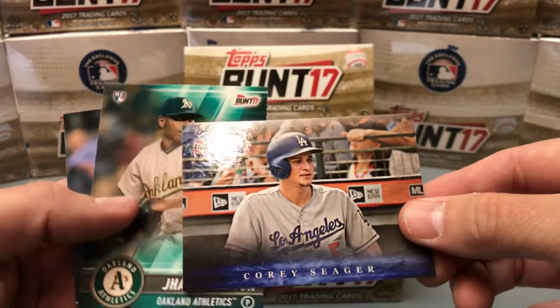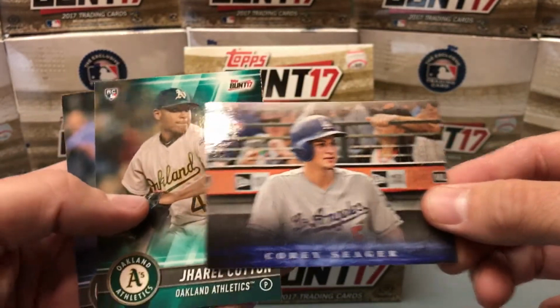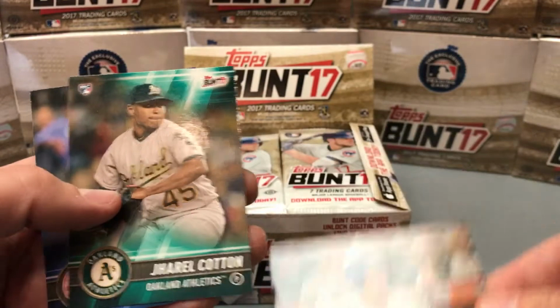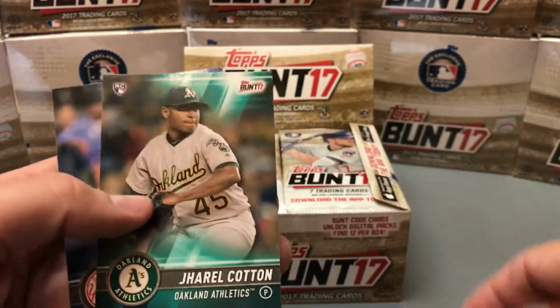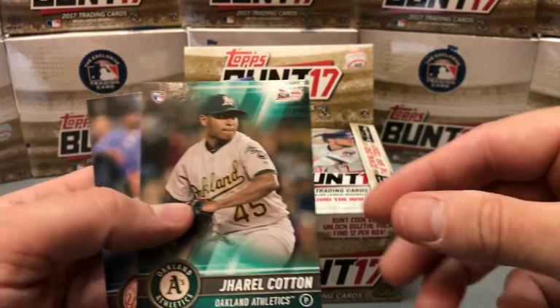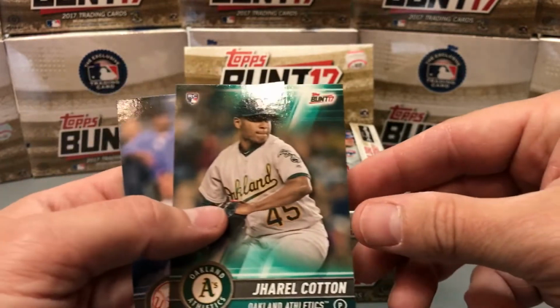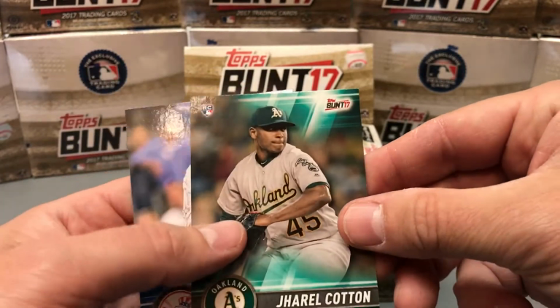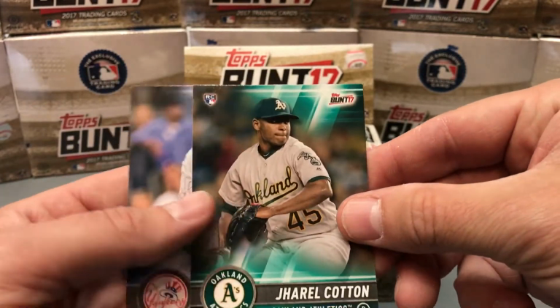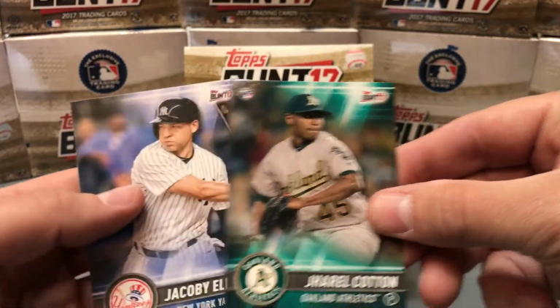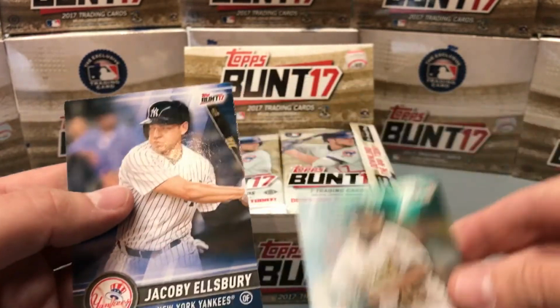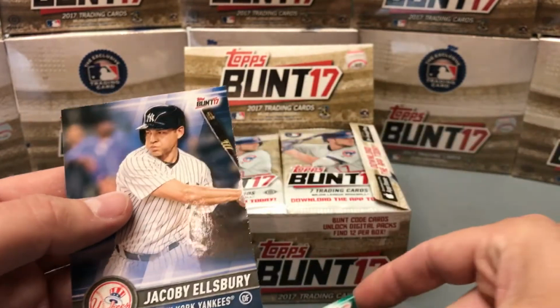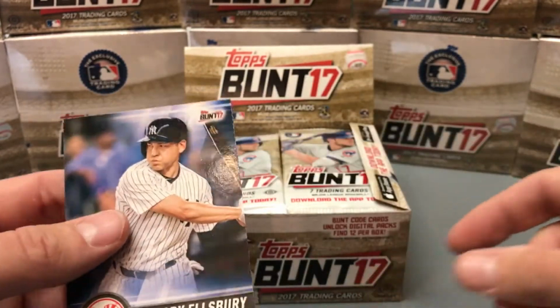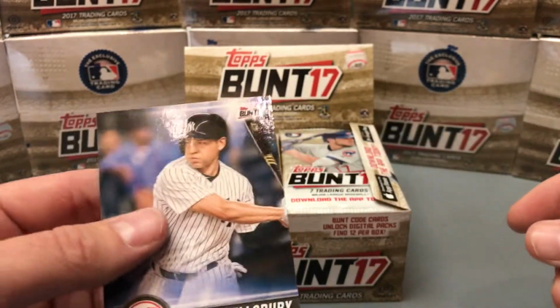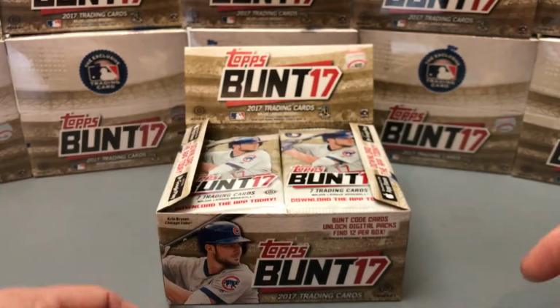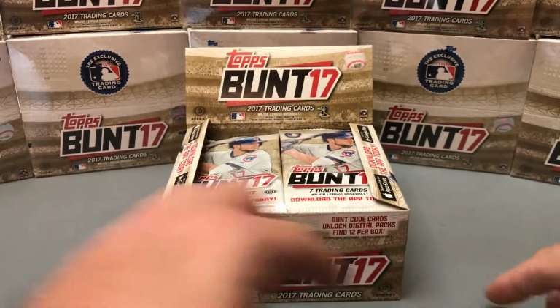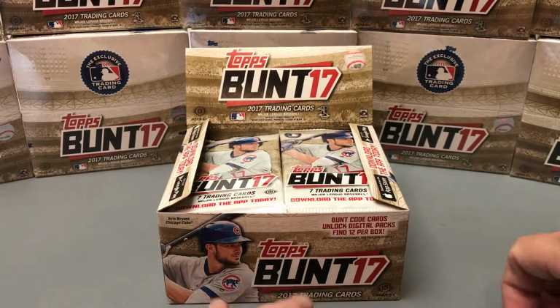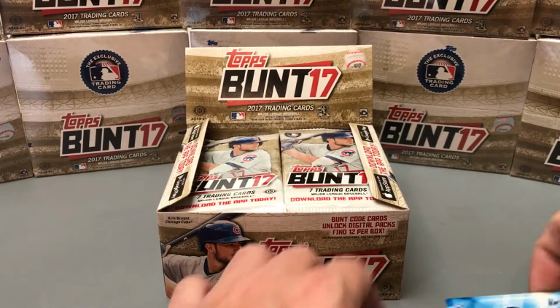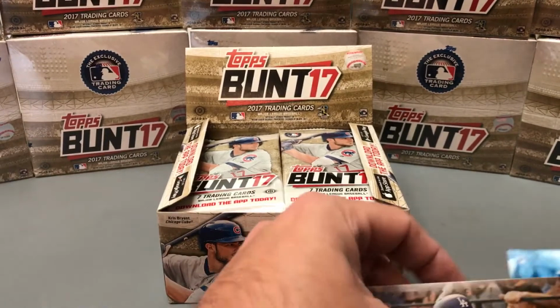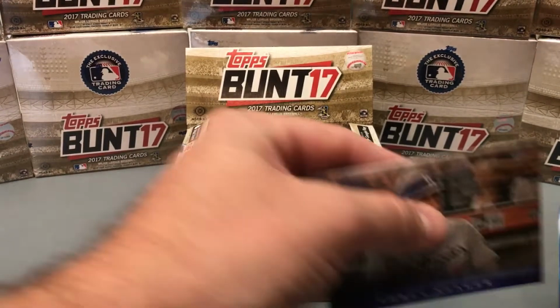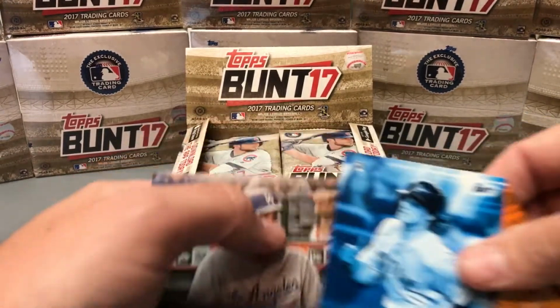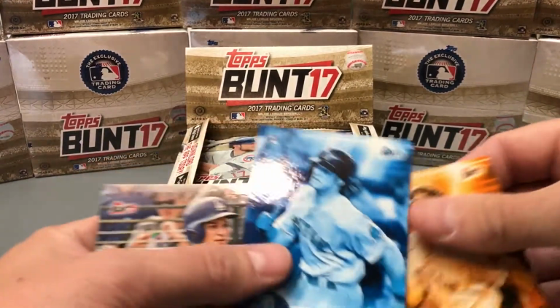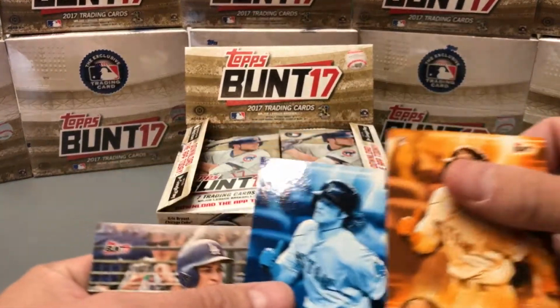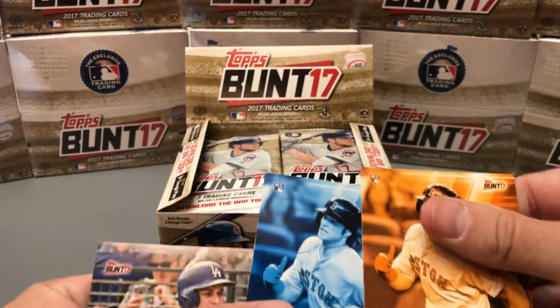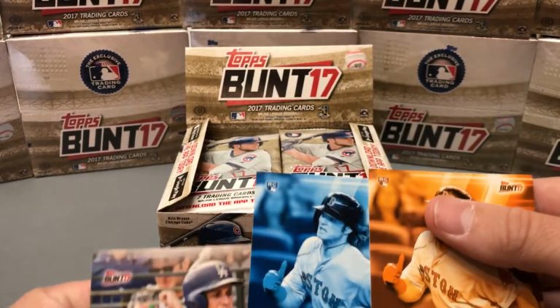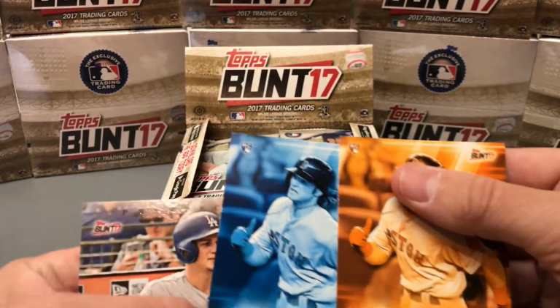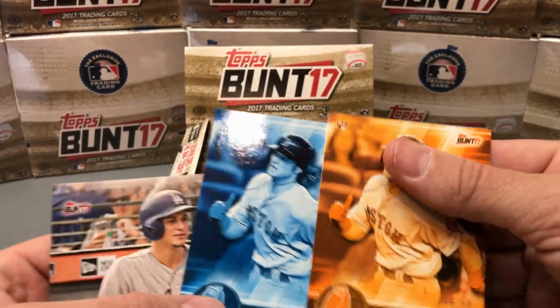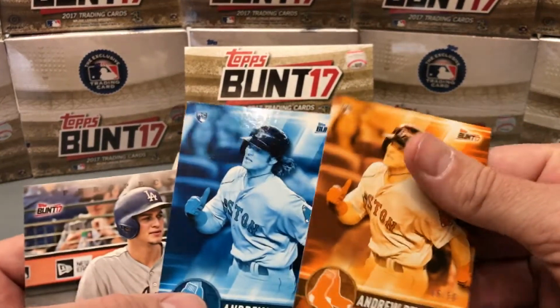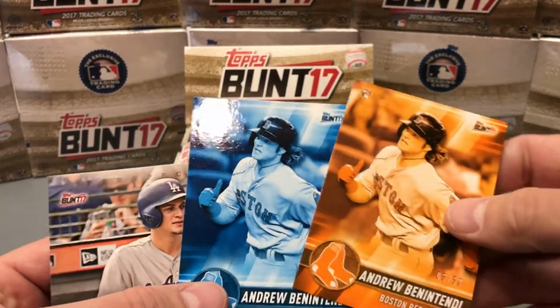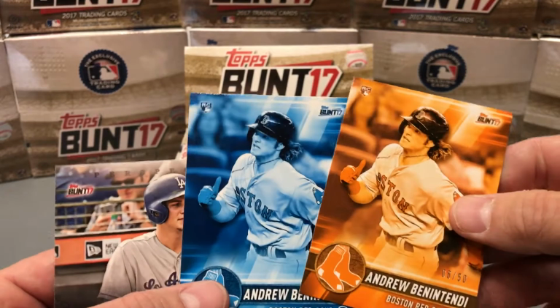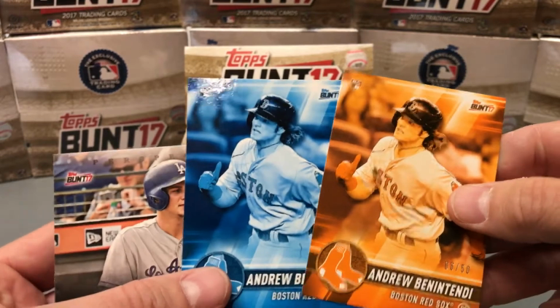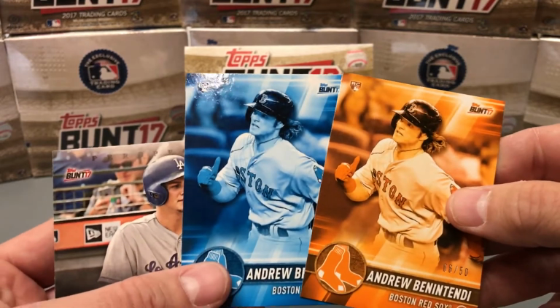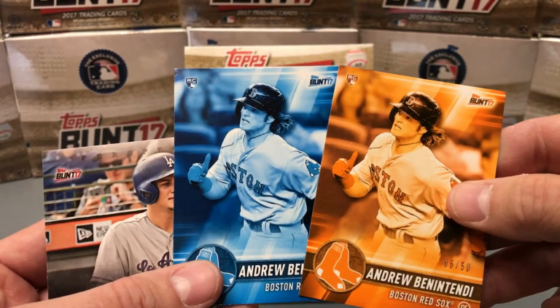This is Topps Bunt — pretty low price, around $29.99 a box, perfect for set builders and beginning collectors. Go check out the app from Topps and then stop by Hall of Fame to purchase the real cards right here.